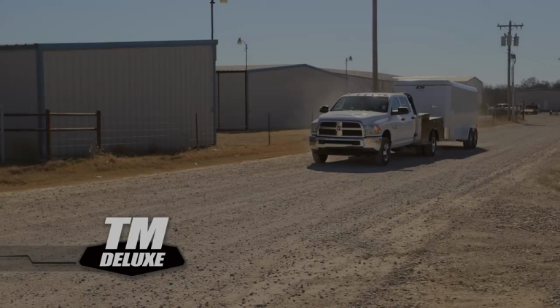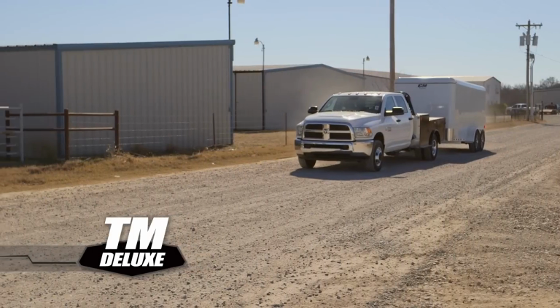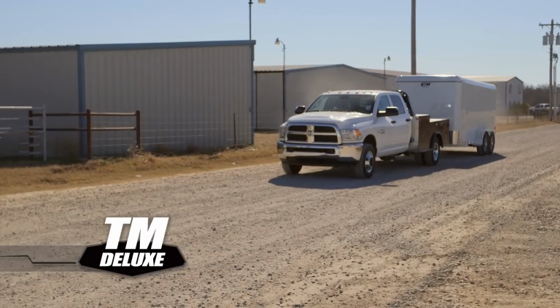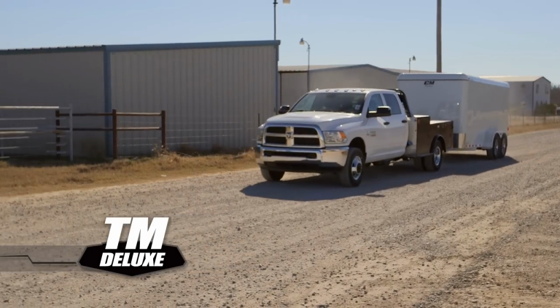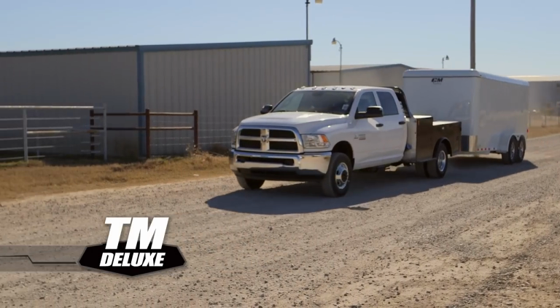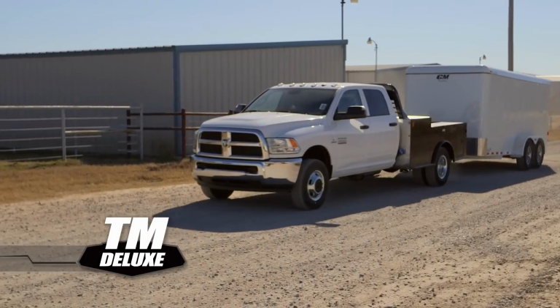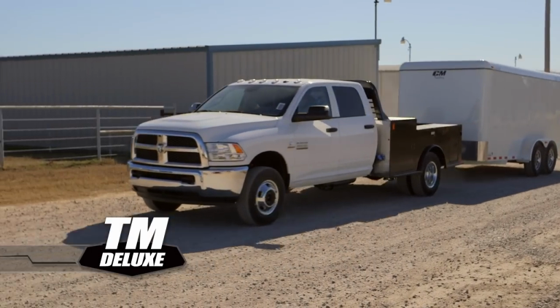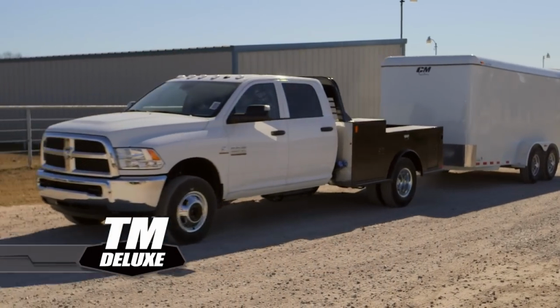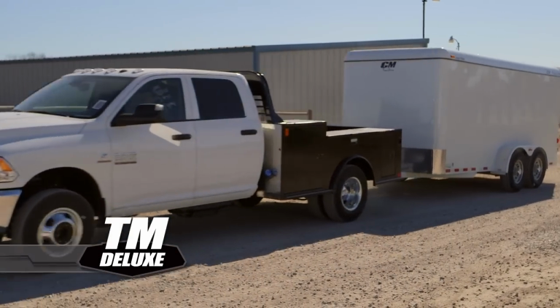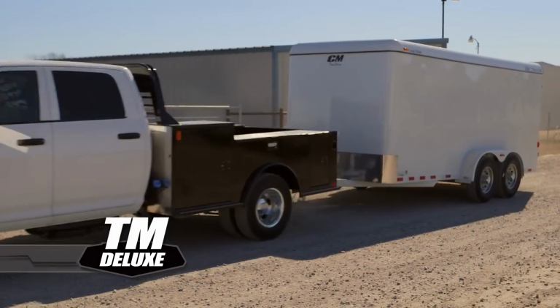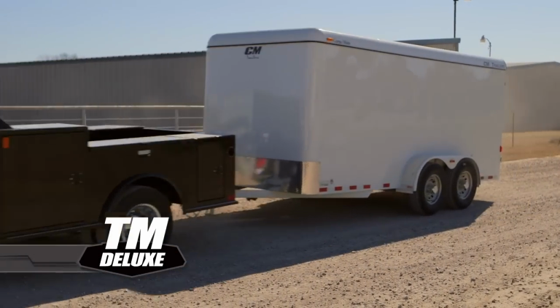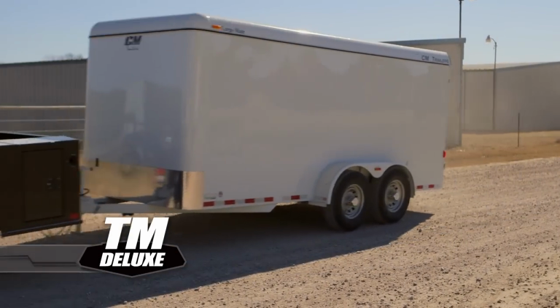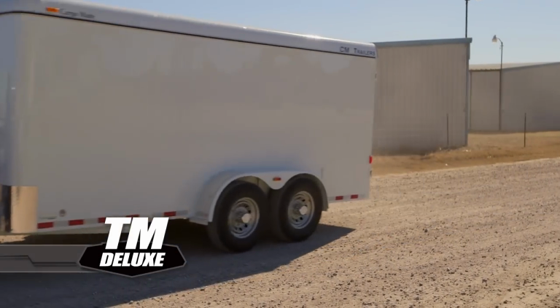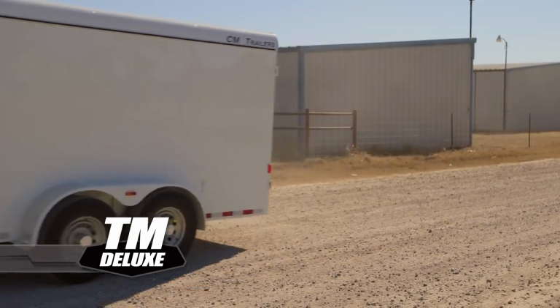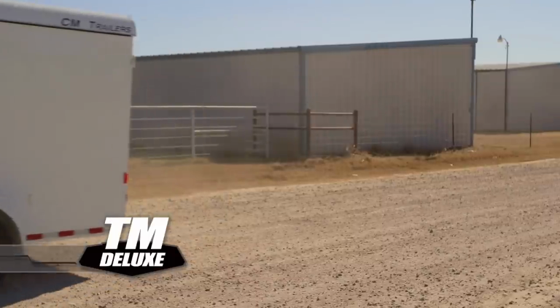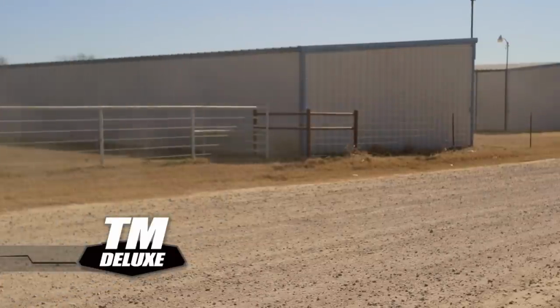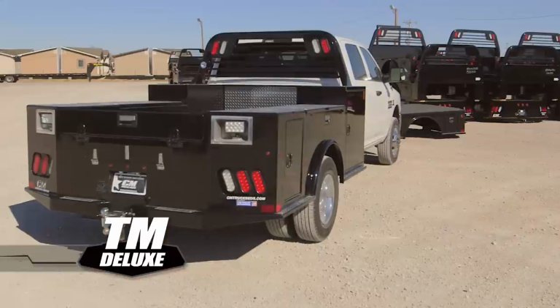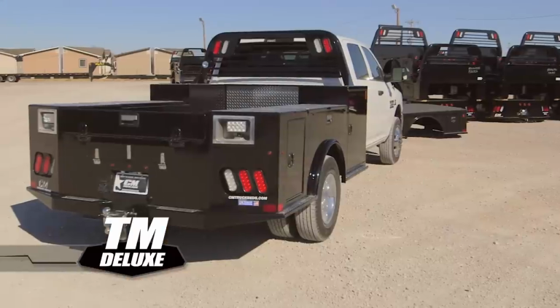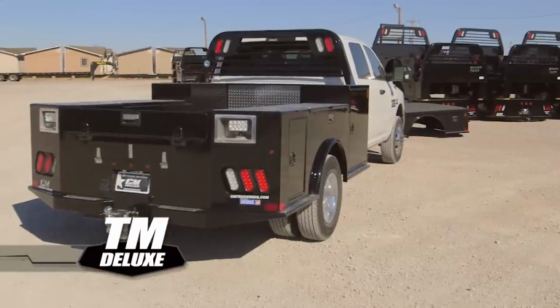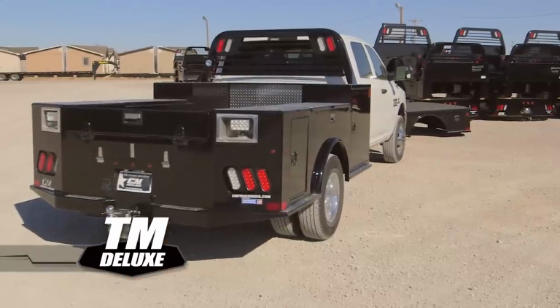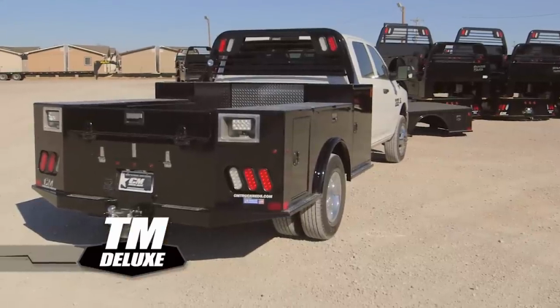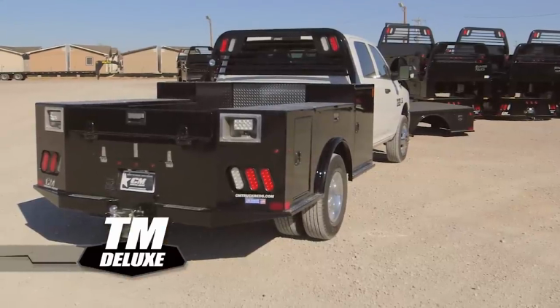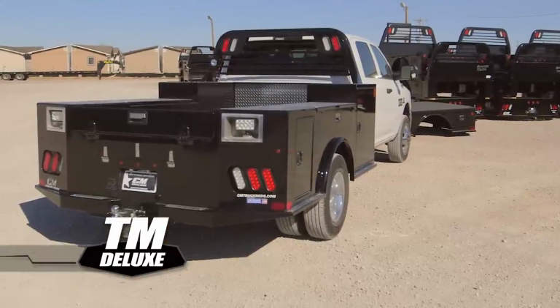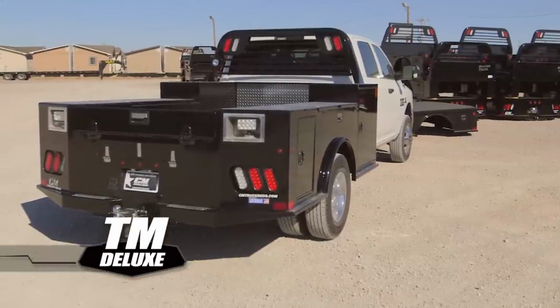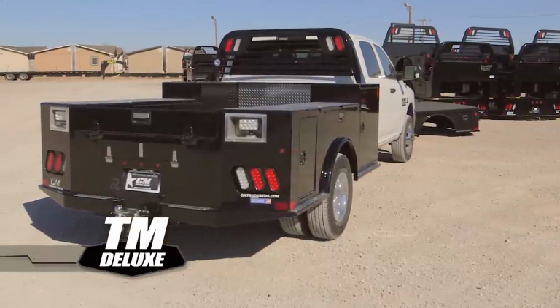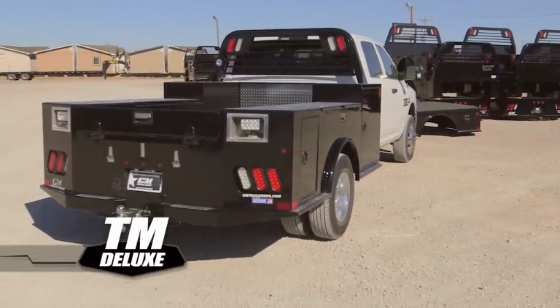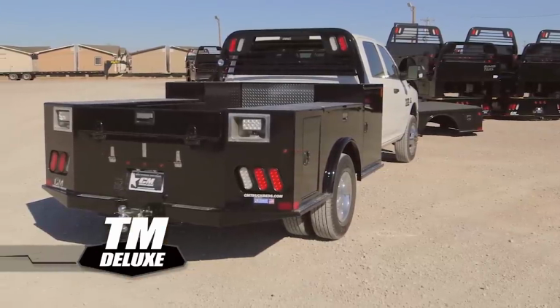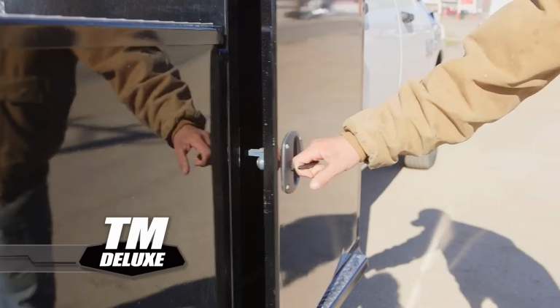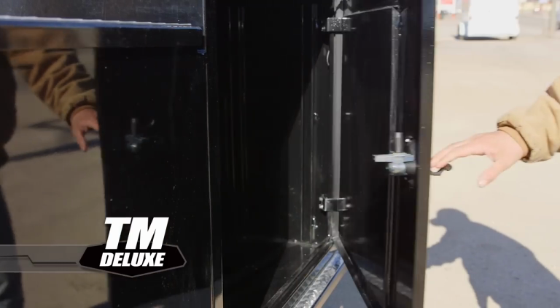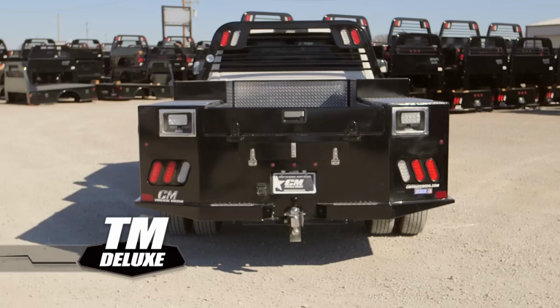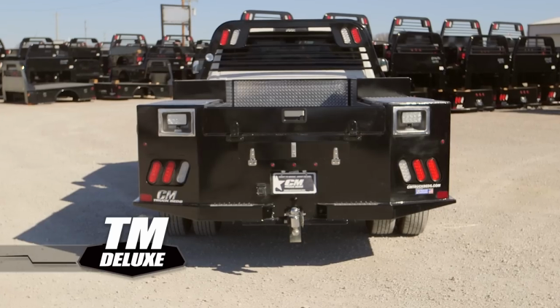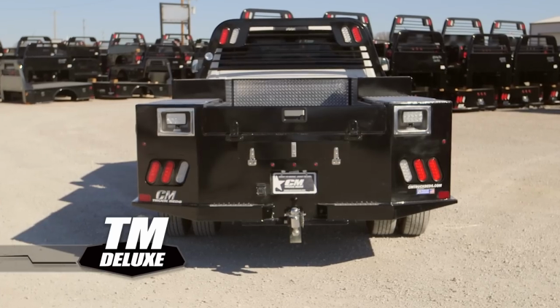Tough jobs need tough tools, and the CM Truck Beds TM Deluxe is the ultimate hauling style service body out there. This full-skirted, low-profile steel utility body is designed to haul trailers, store your gear and get the job done.